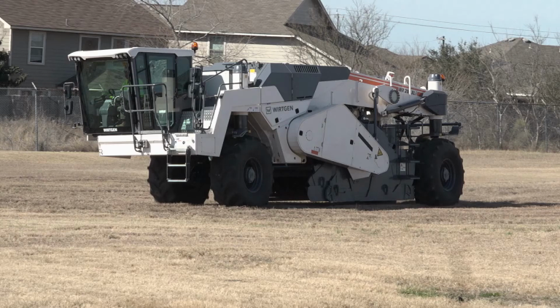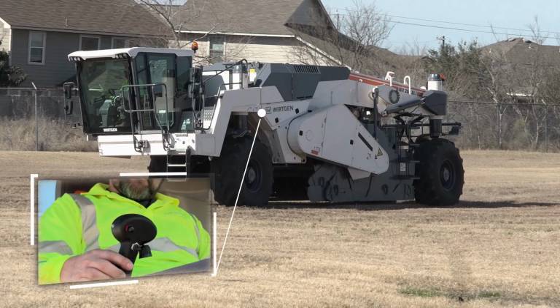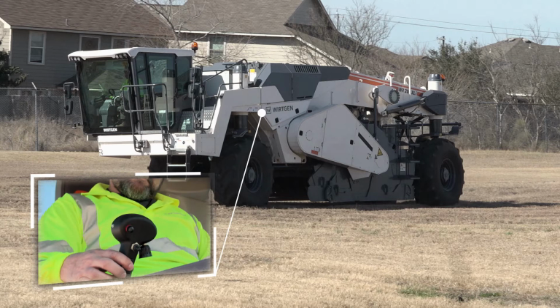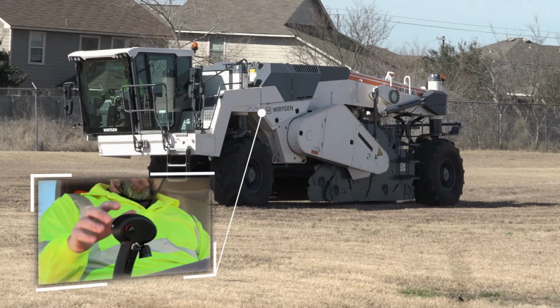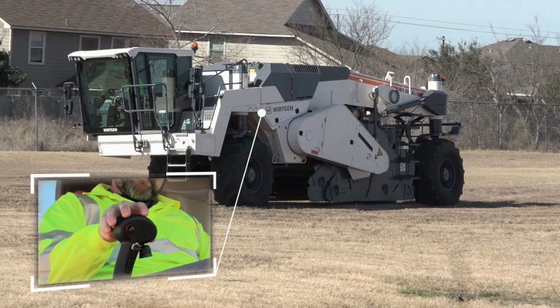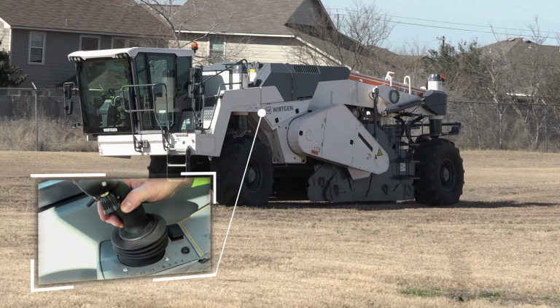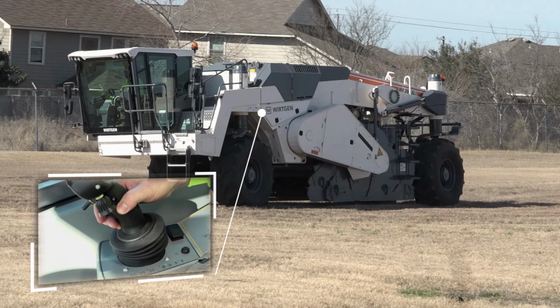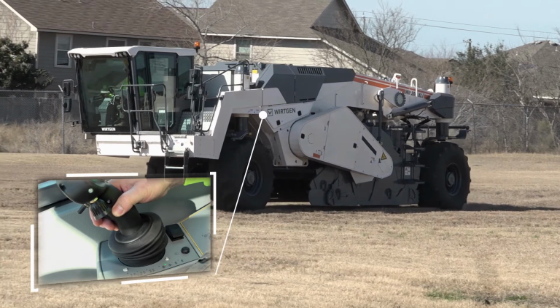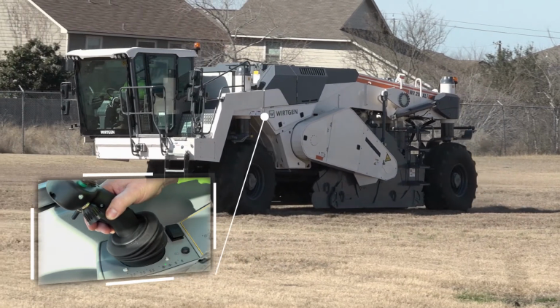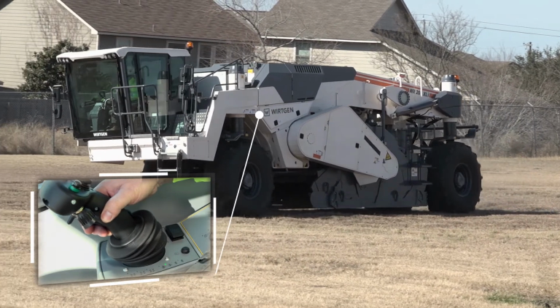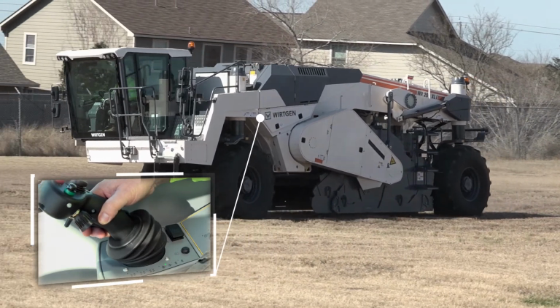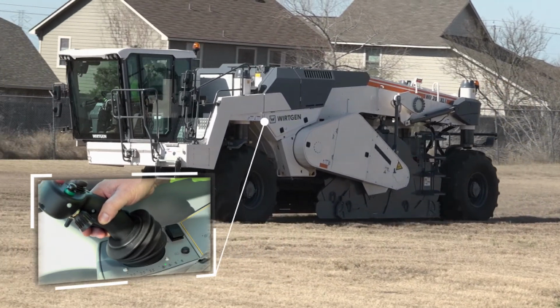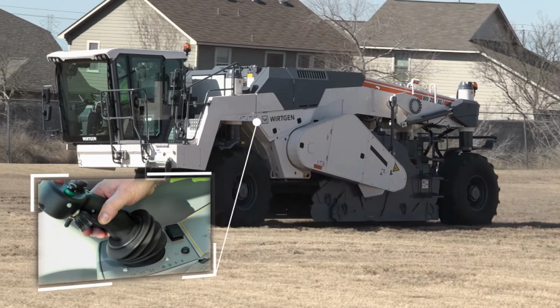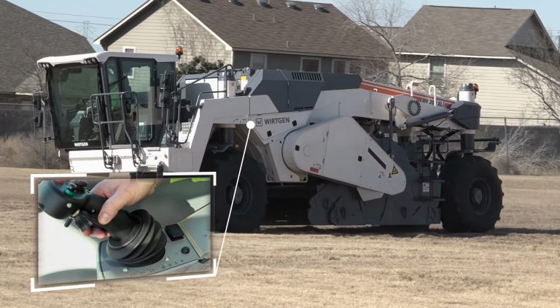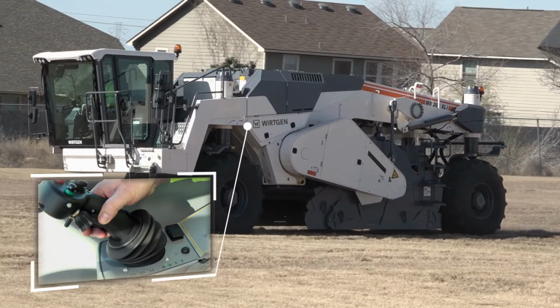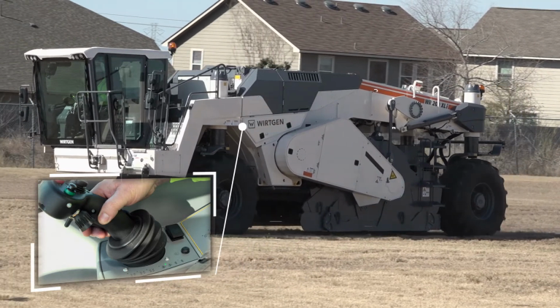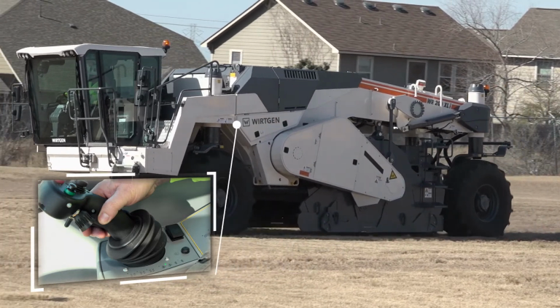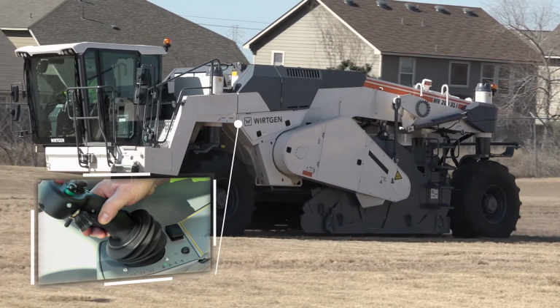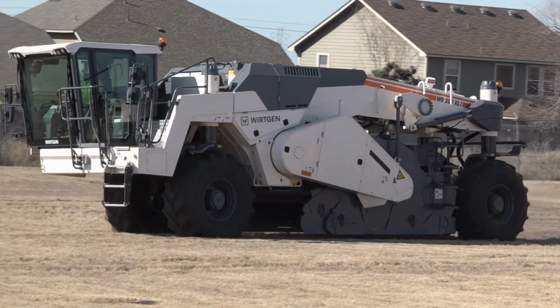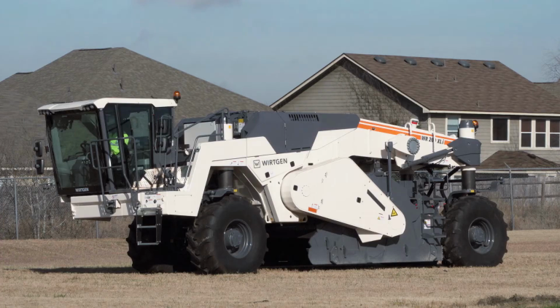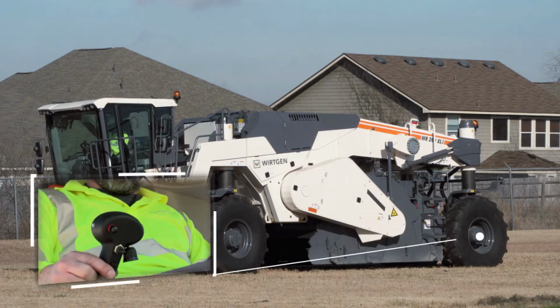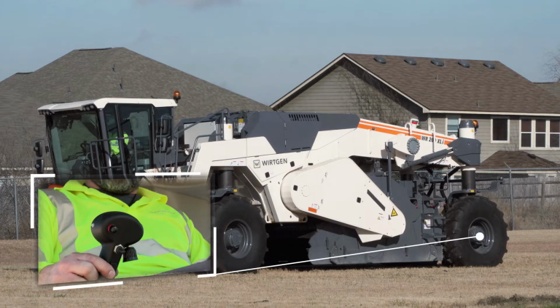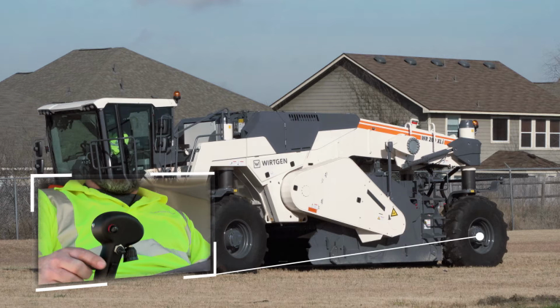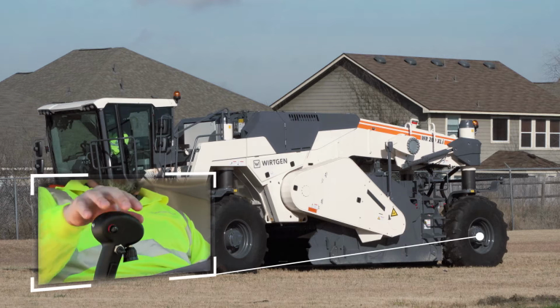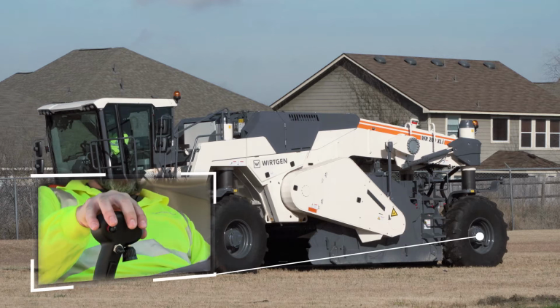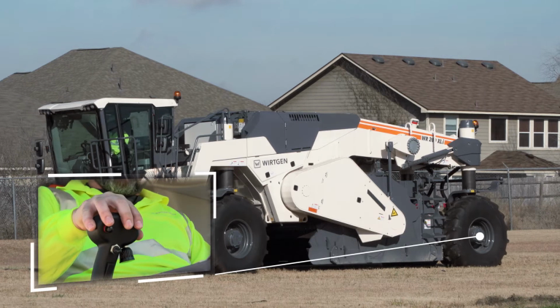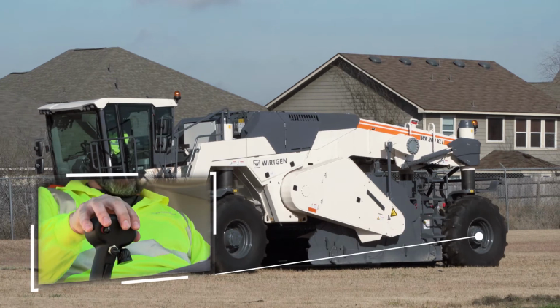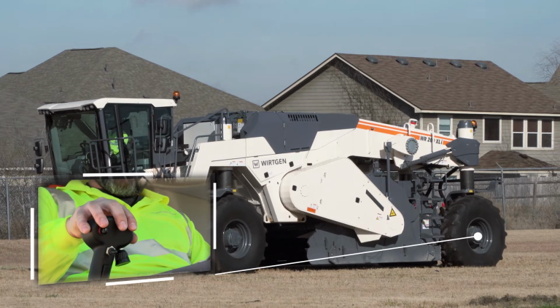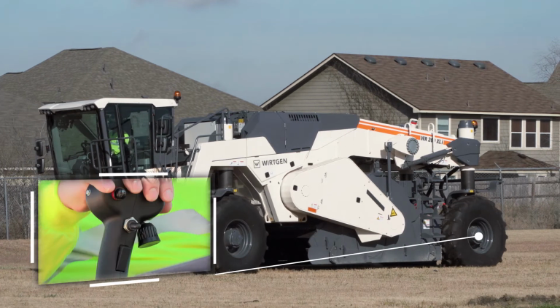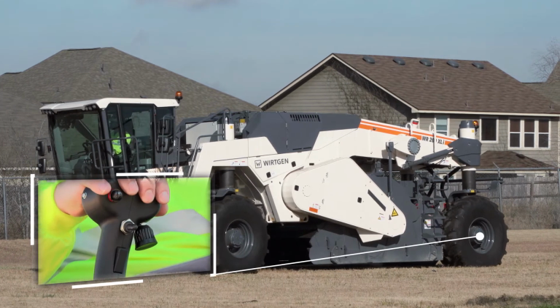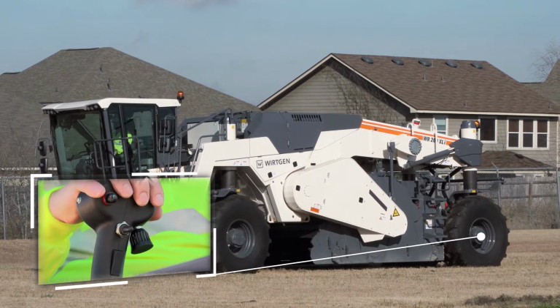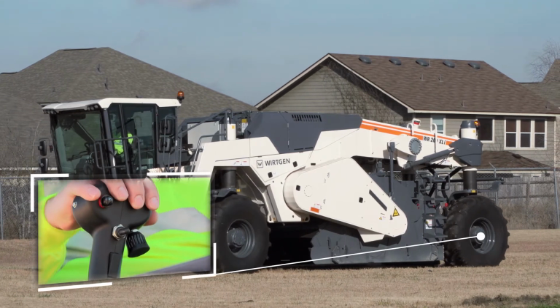To start driving, the drive enable switch is unlocked first and the right-hand joystick is then pushed gently forward. To reverse, the drive enable switch is pressed first and the joystick then pulled backward.